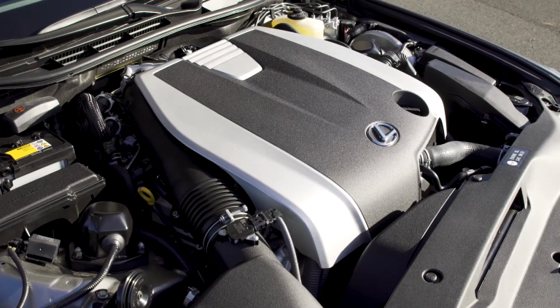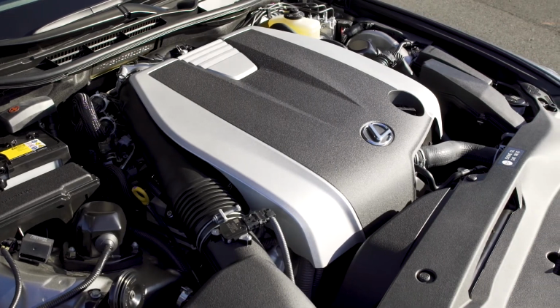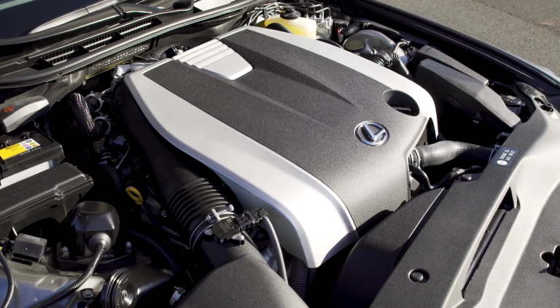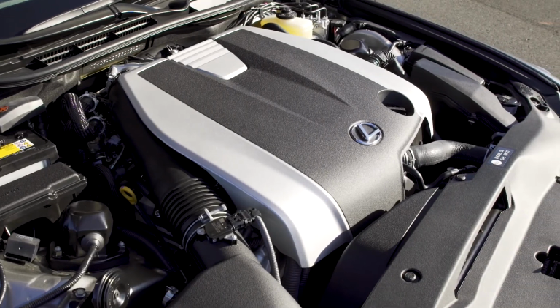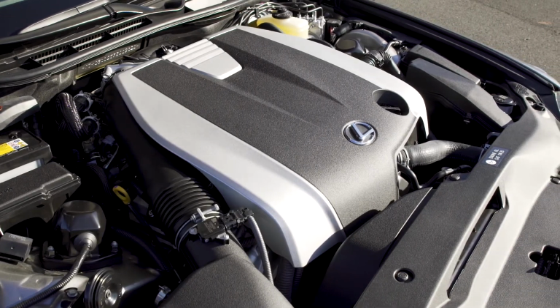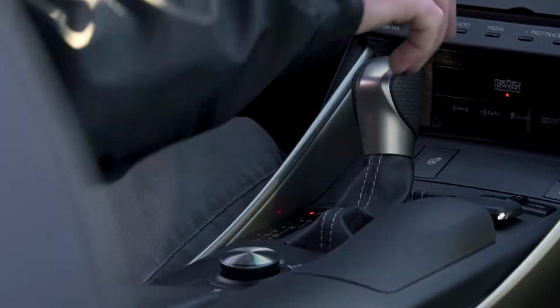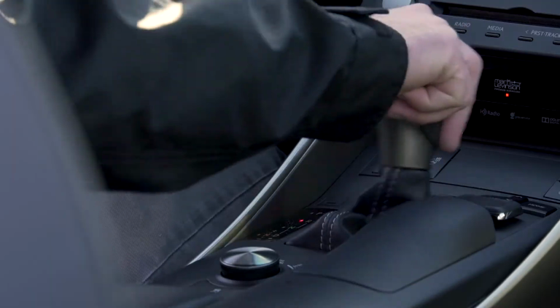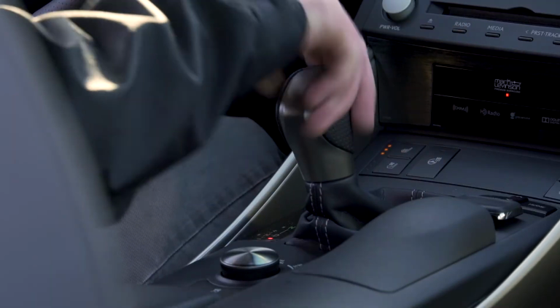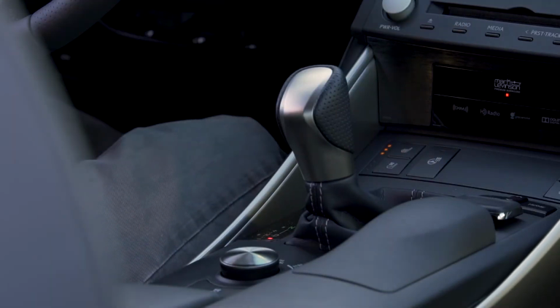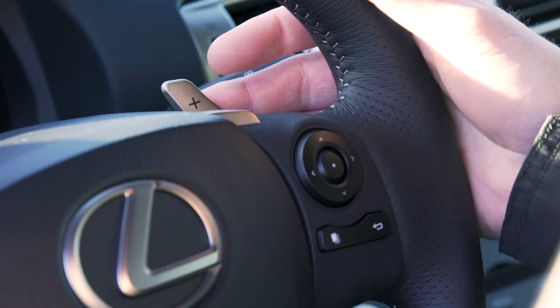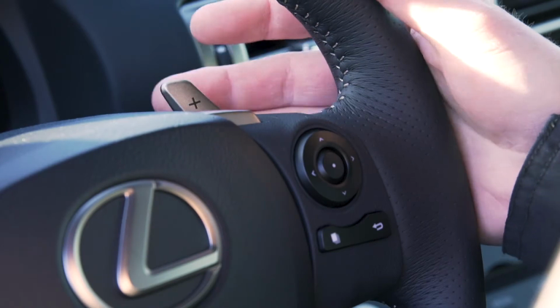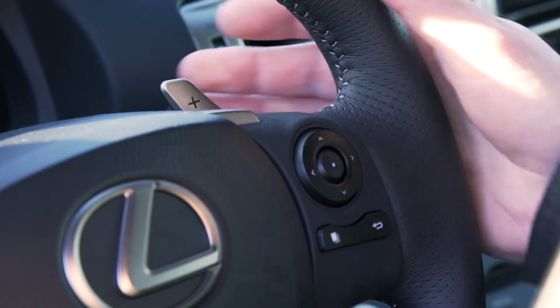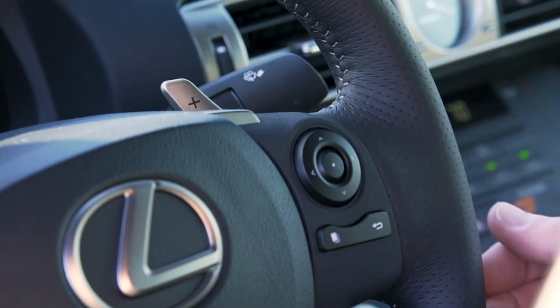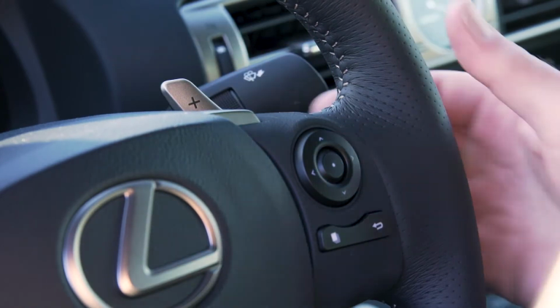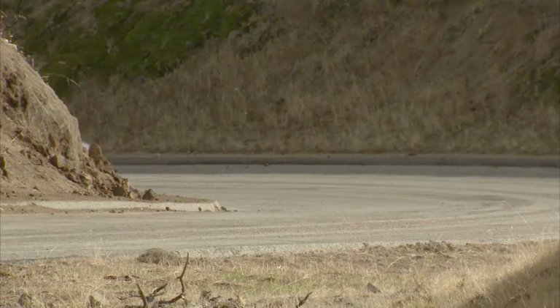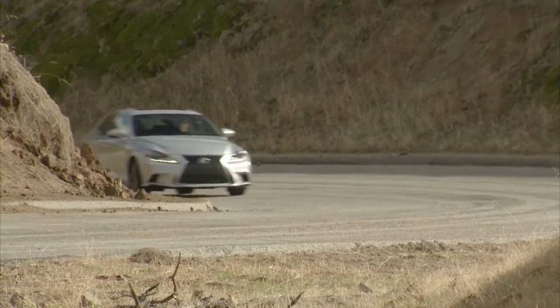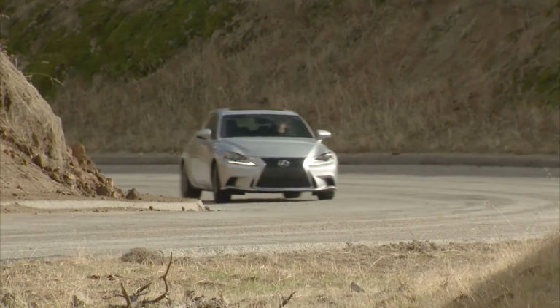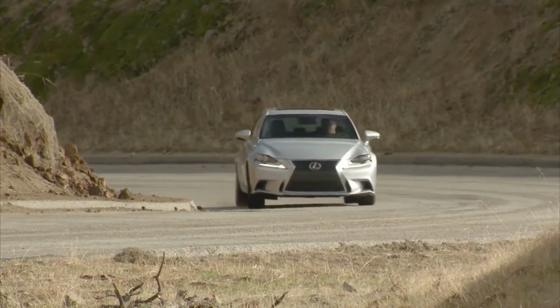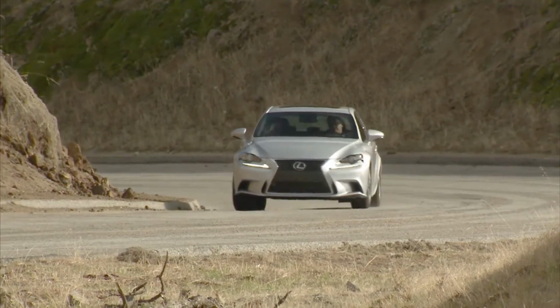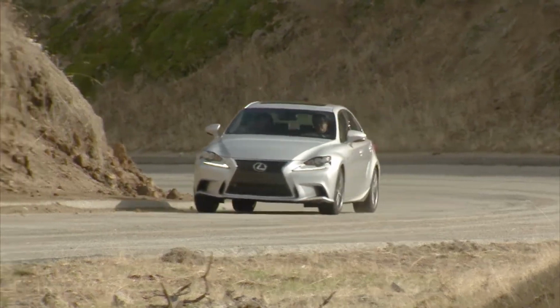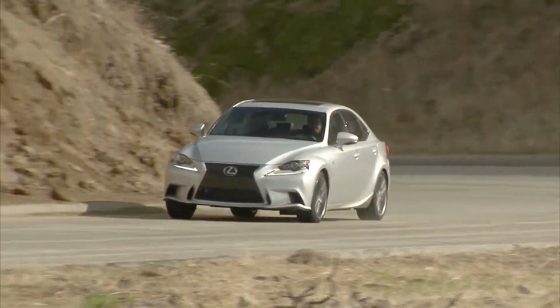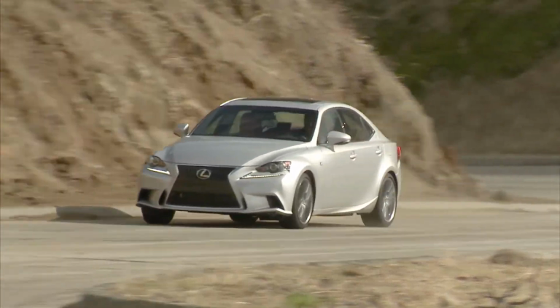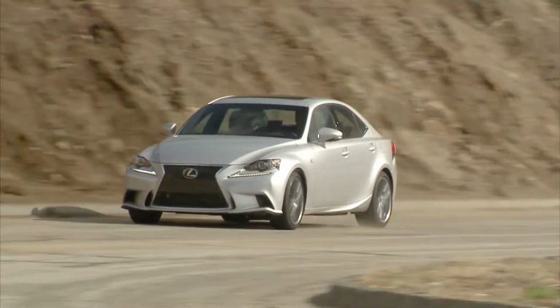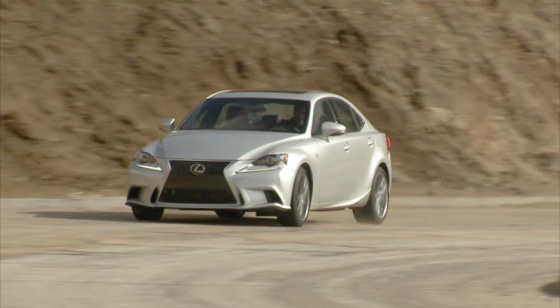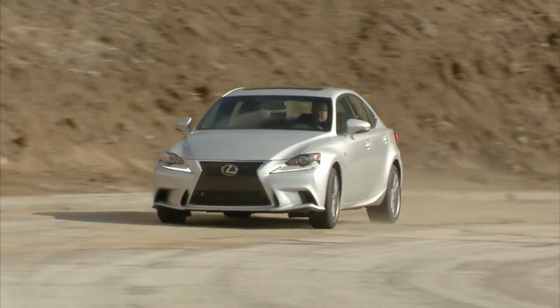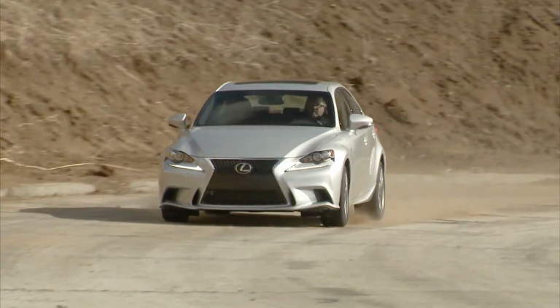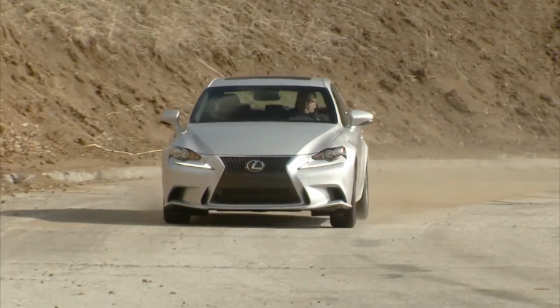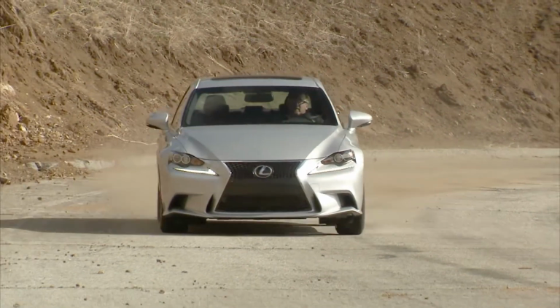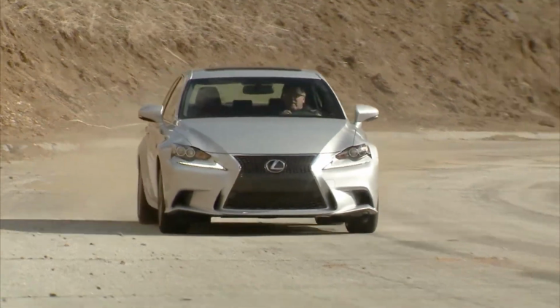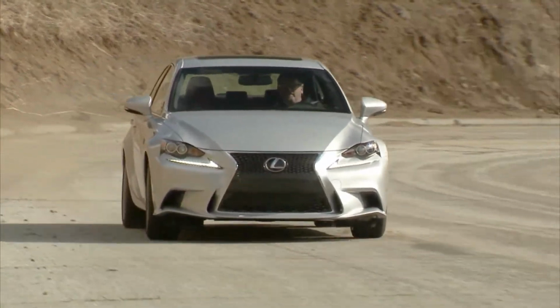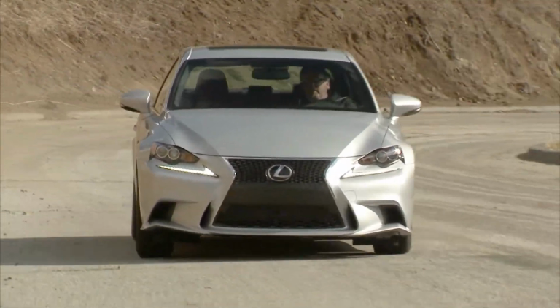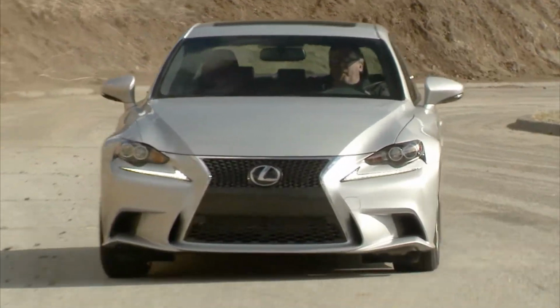The standard transmission was a 6-speed automatic with paddle shifters on the steering wheel, but the rear-wheel drive IS 350 came with an 8-speed automatic. All-wheel drive or rear-wheel drive were available.